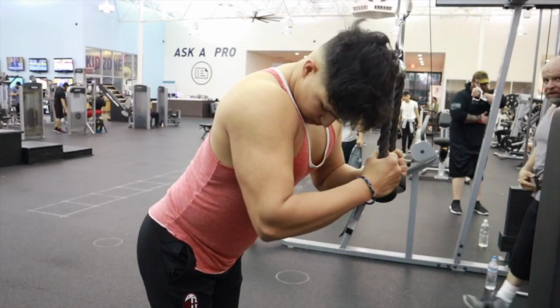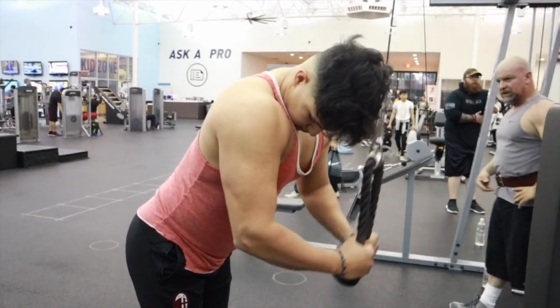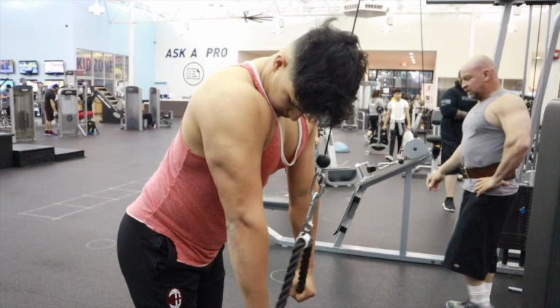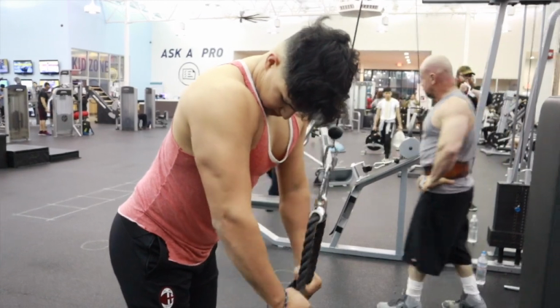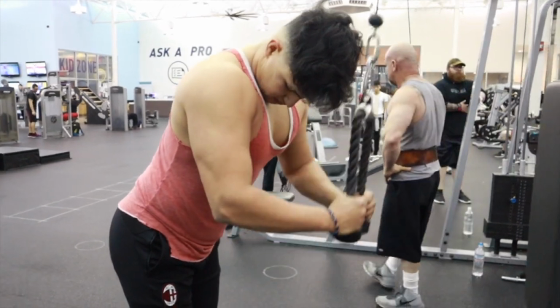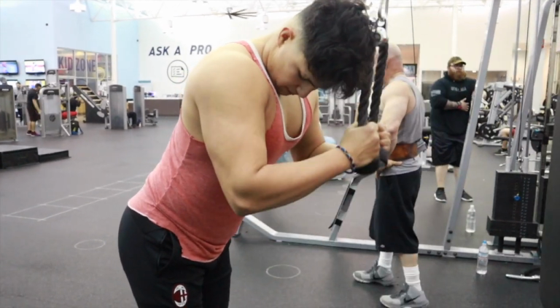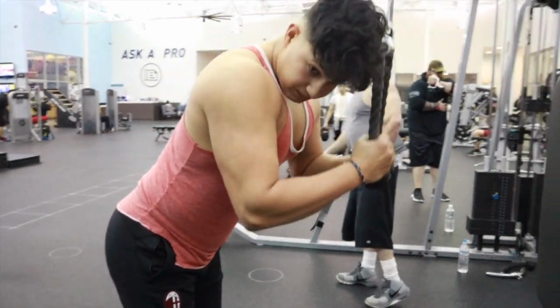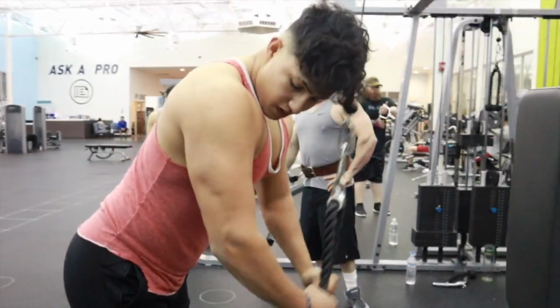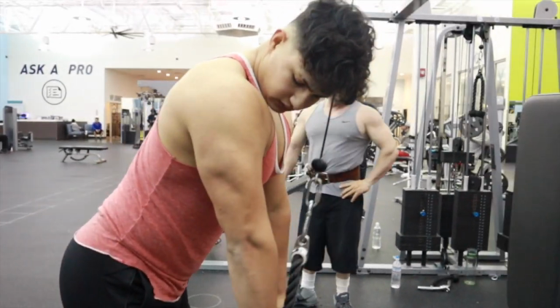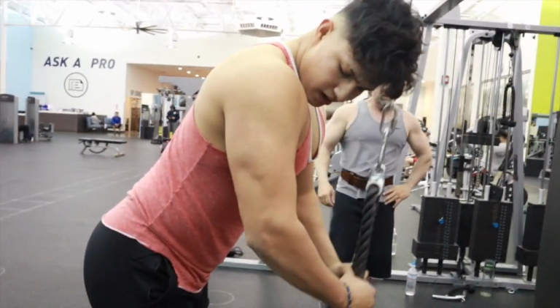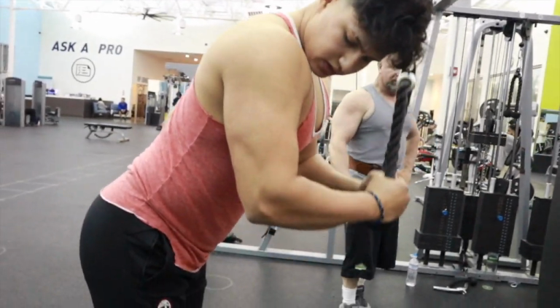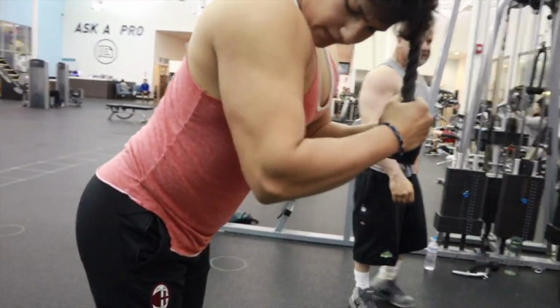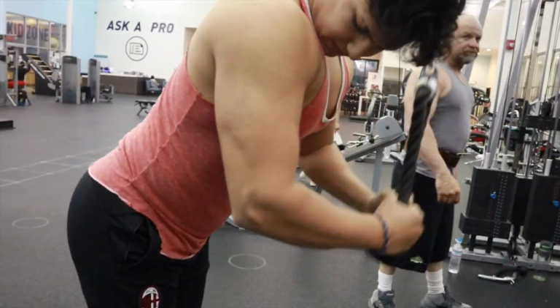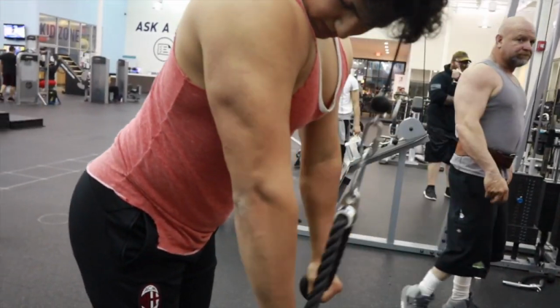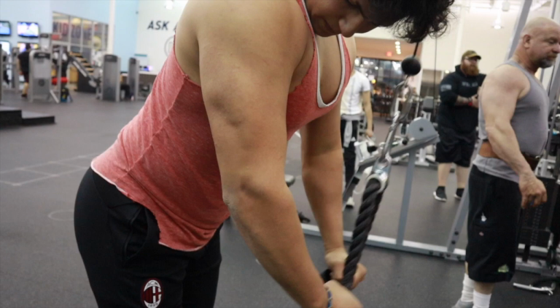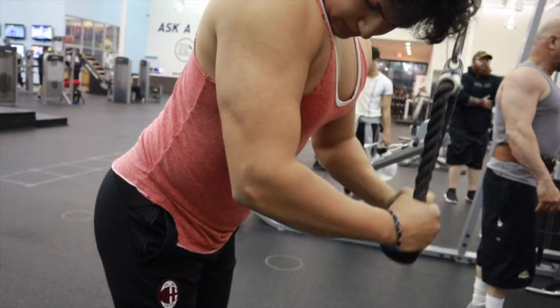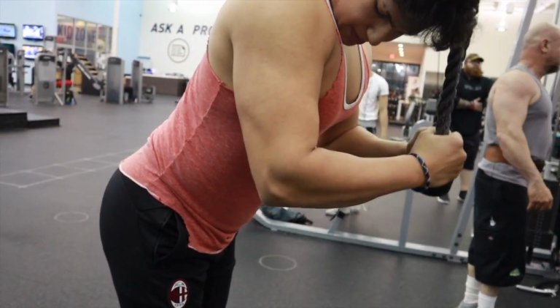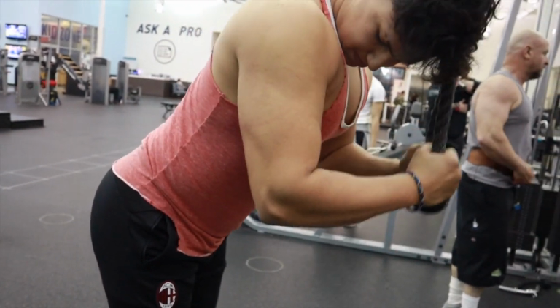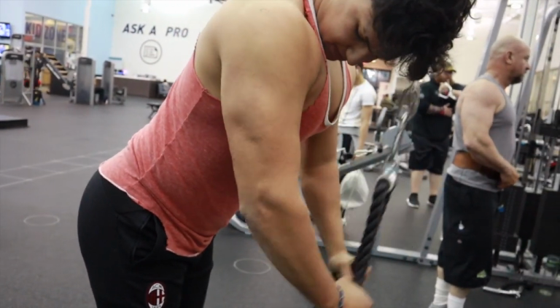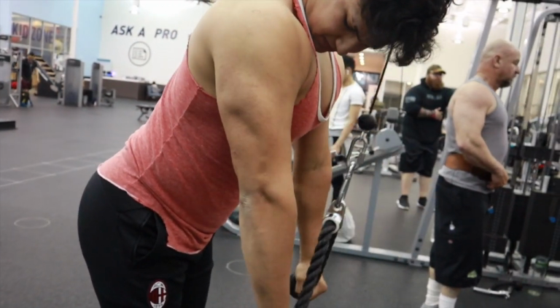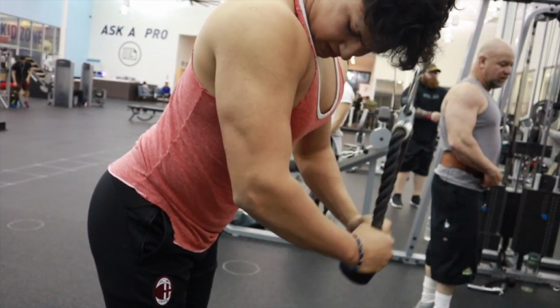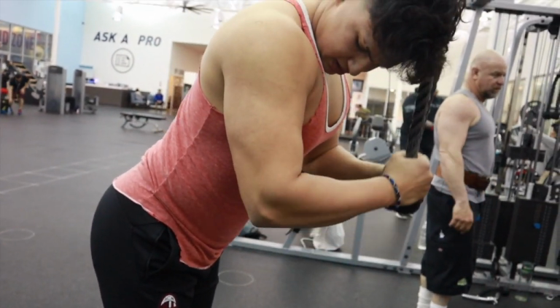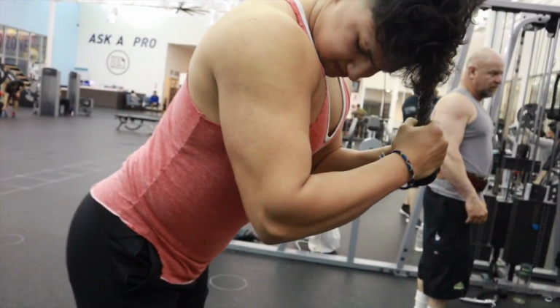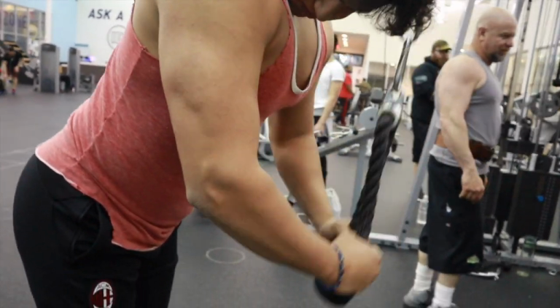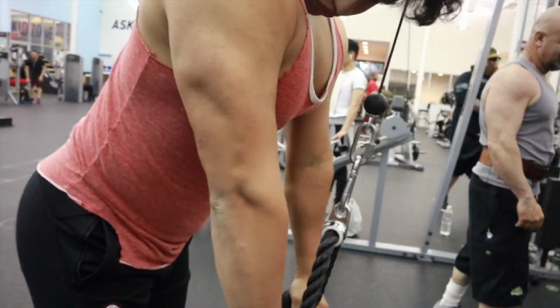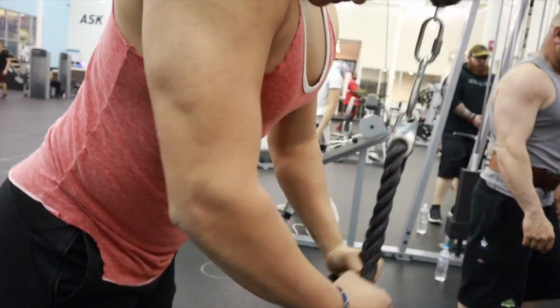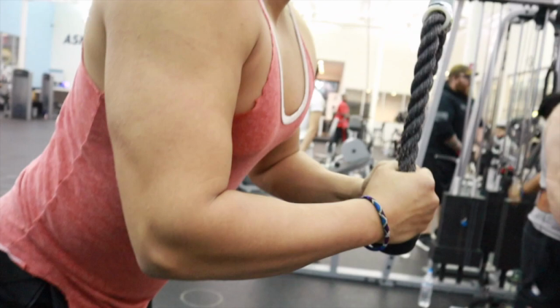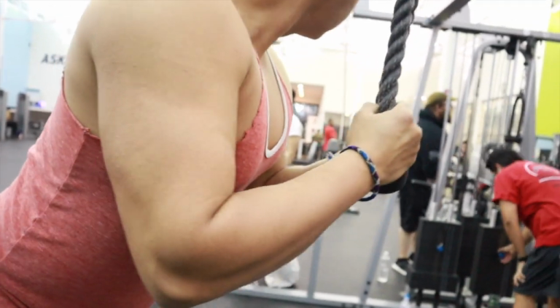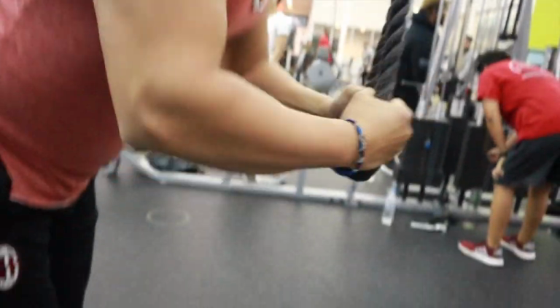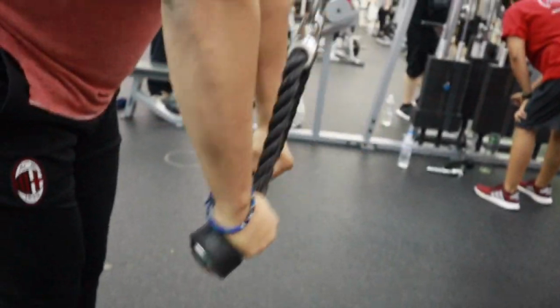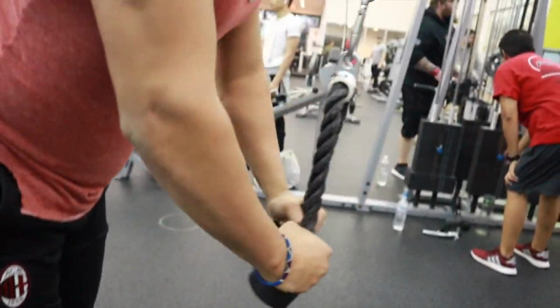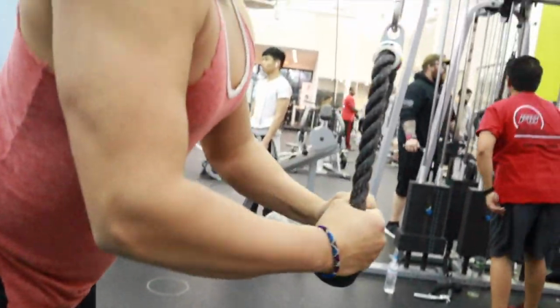Hey, what's up guys, welcome back to my channel. Today we'll be hitting arms in this video. Sorry I sound a little sick because I got sick, but yeah, let's get to it.